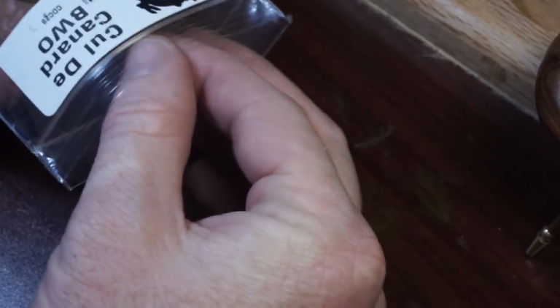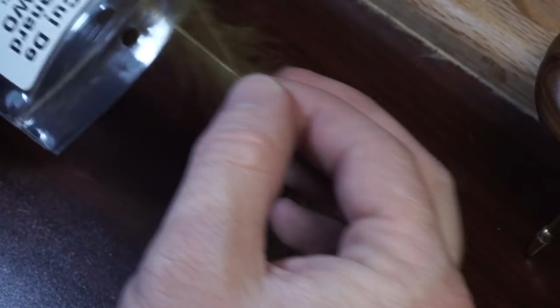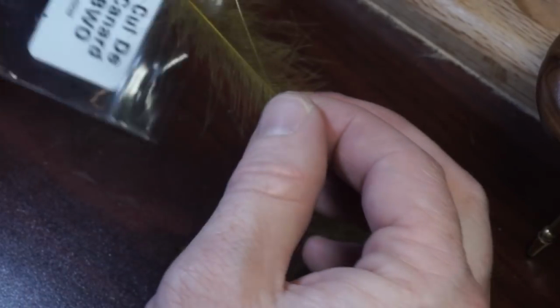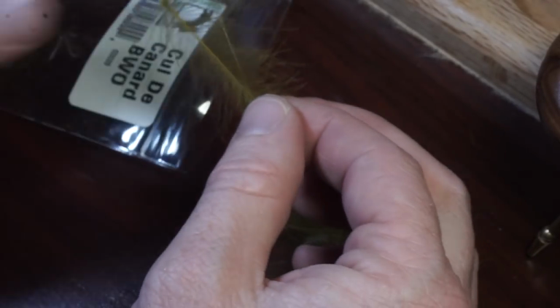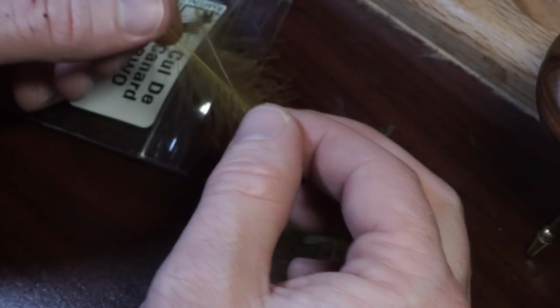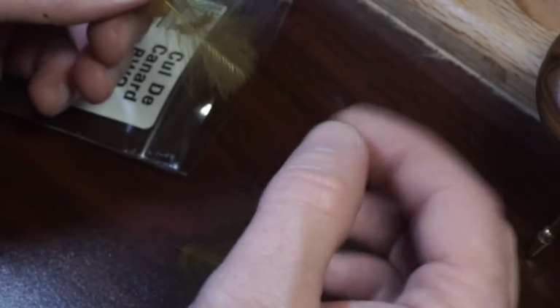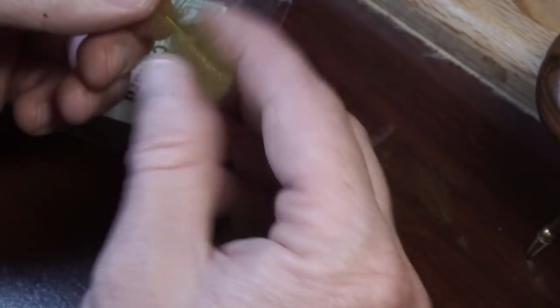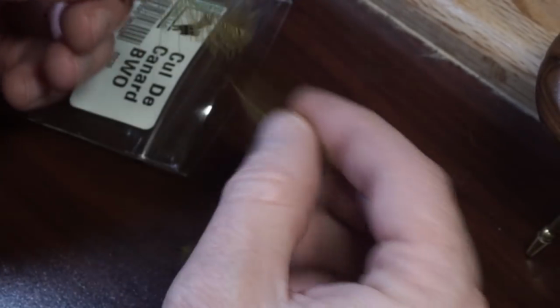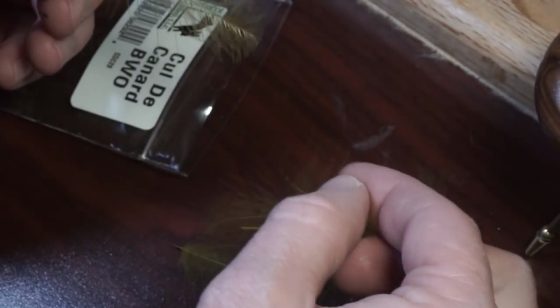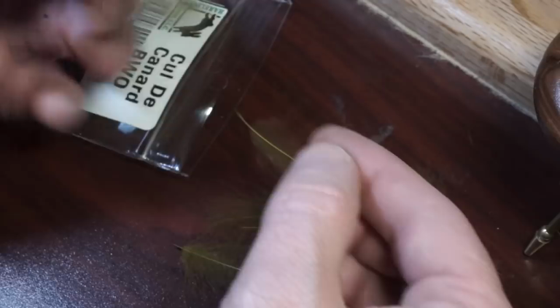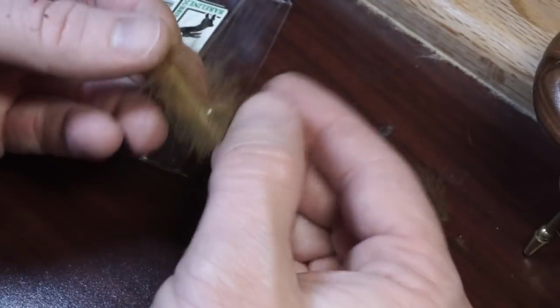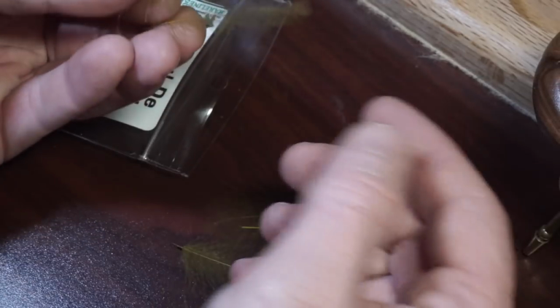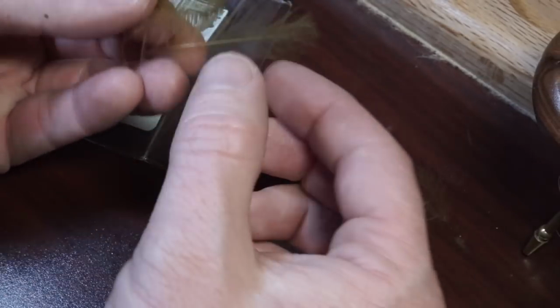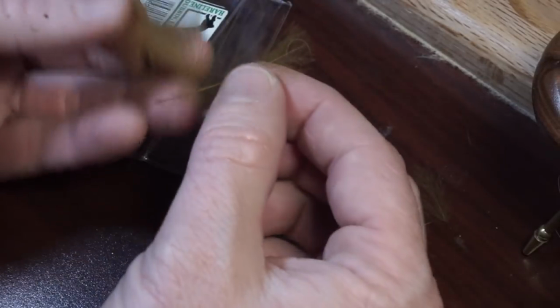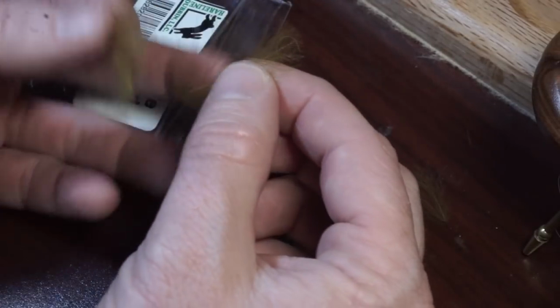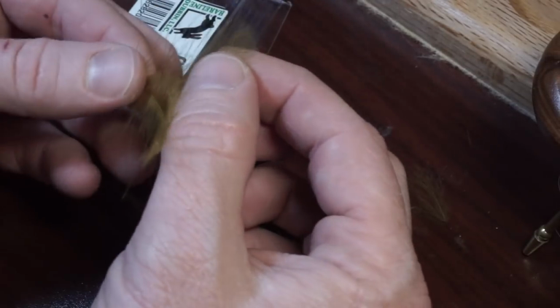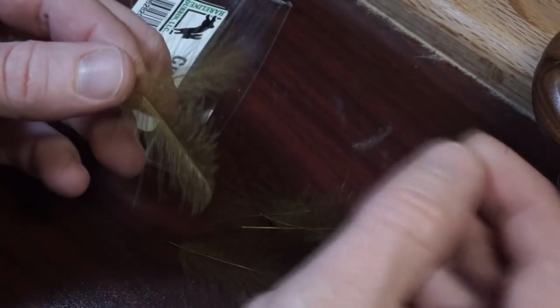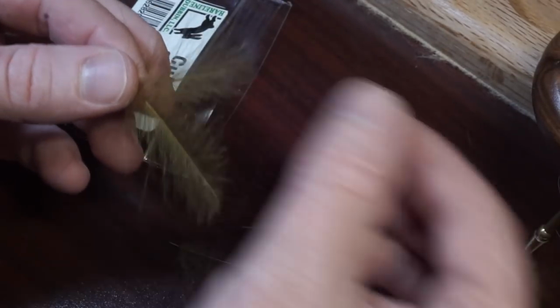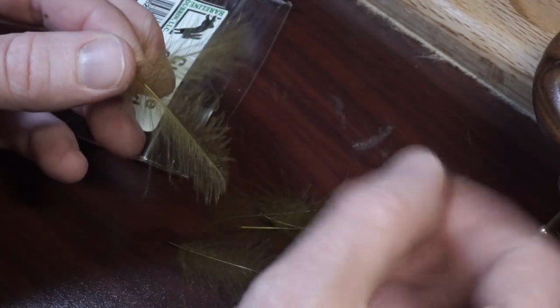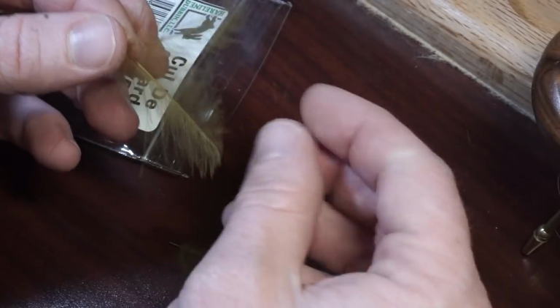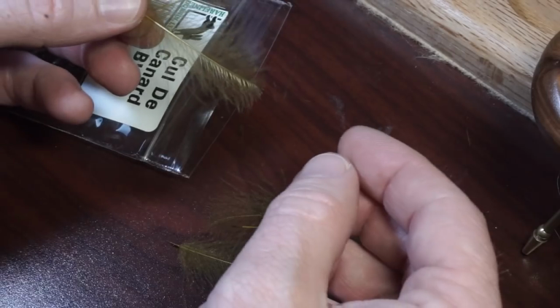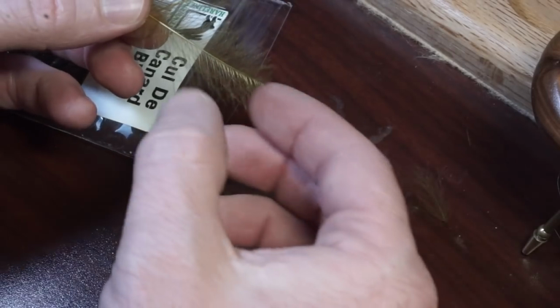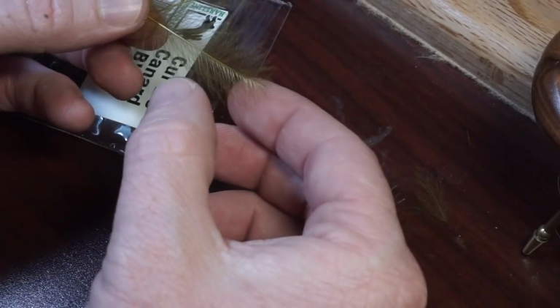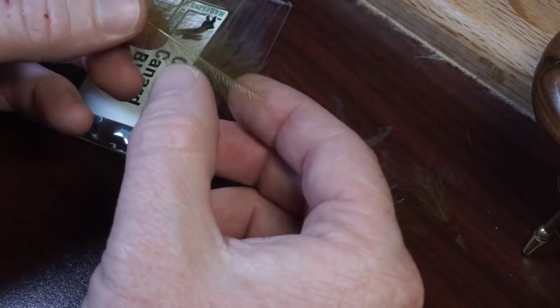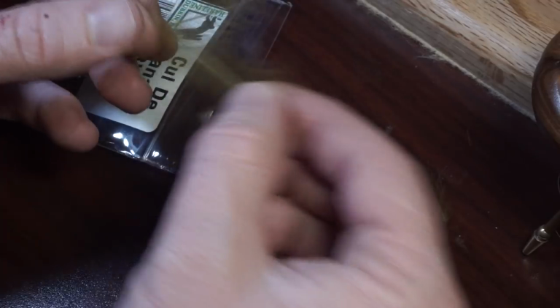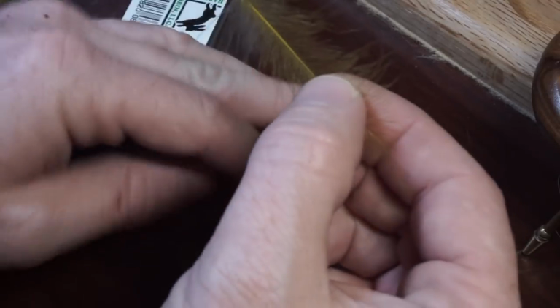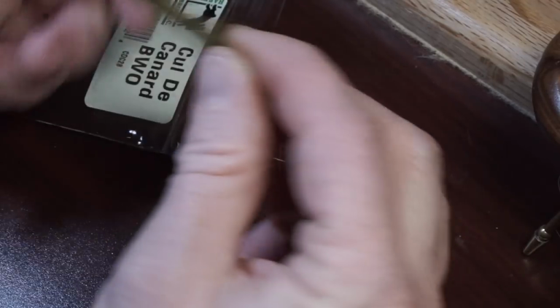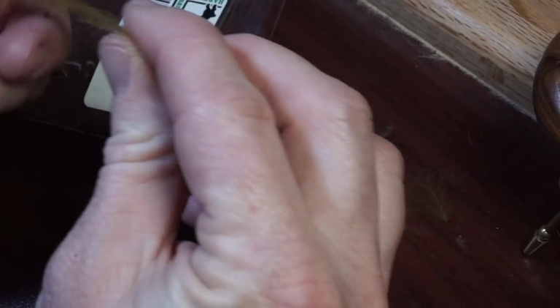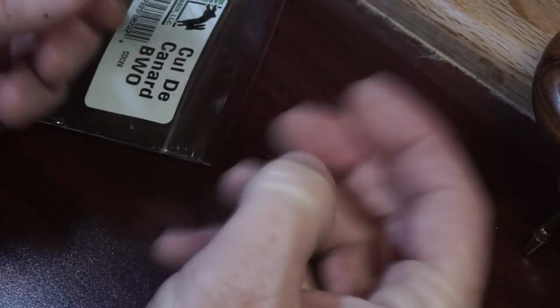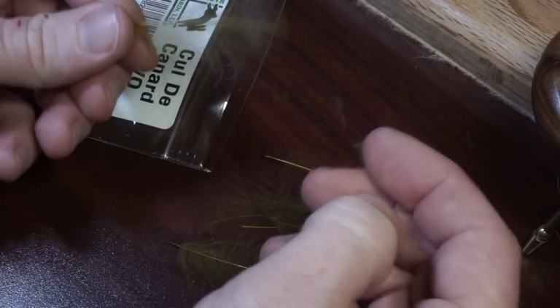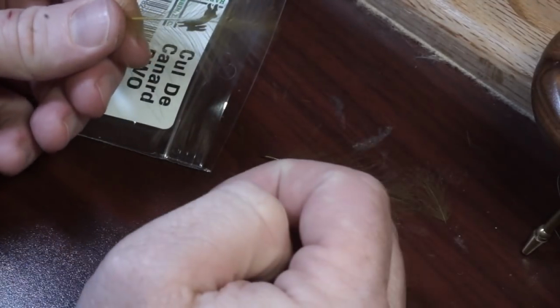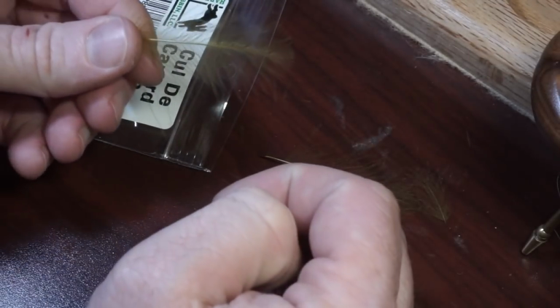Now select a single CDC feather. I'm tying a BWO pattern here, so I'm using a BWO olive color. When selecting the feather, make sure it's one that has a good tip and also without any fiber breakage.